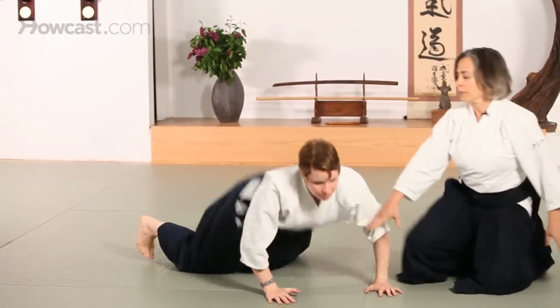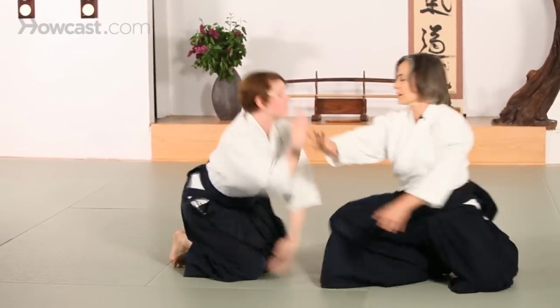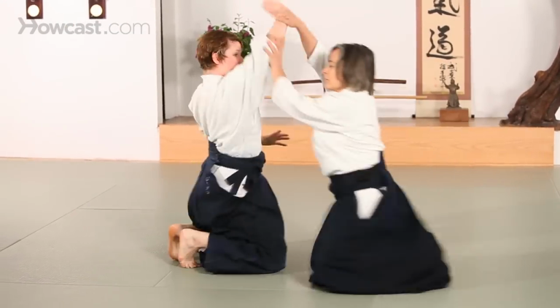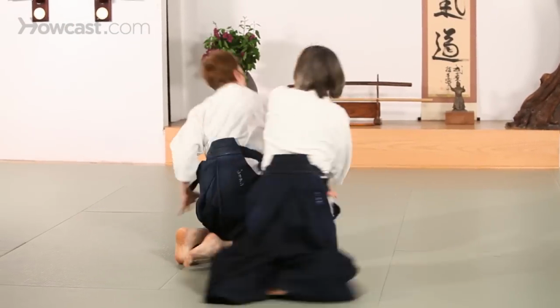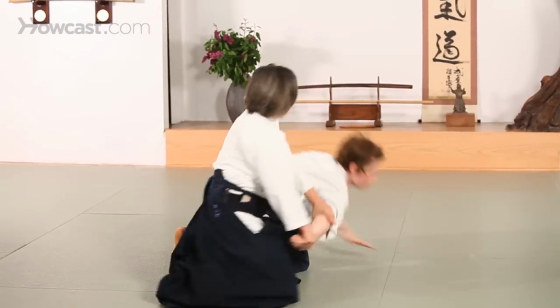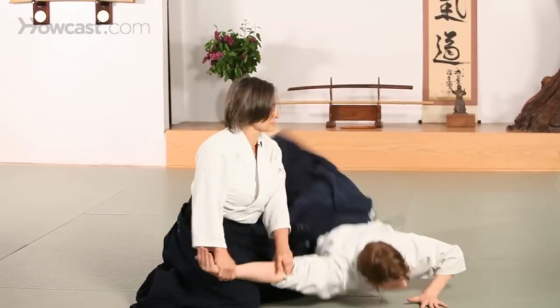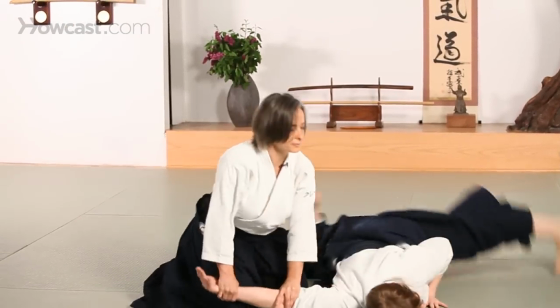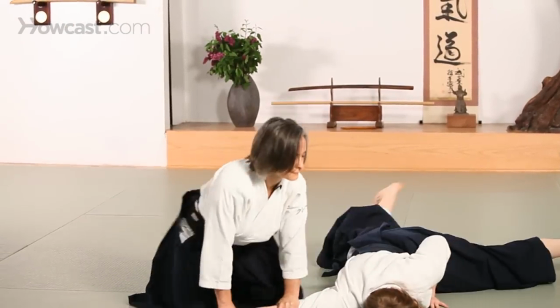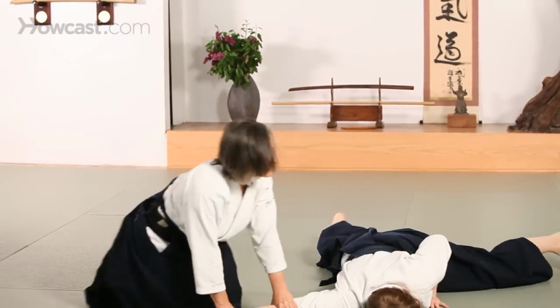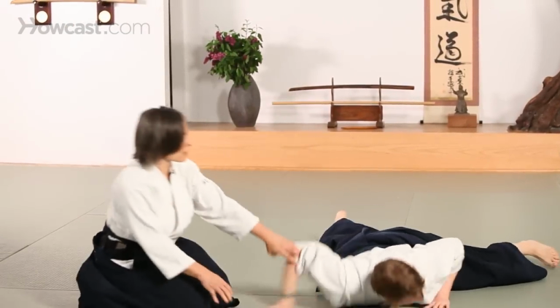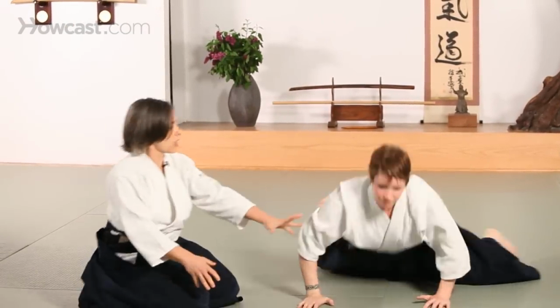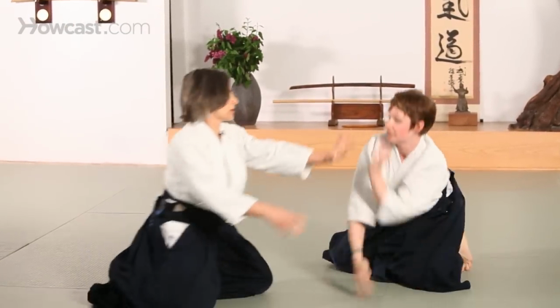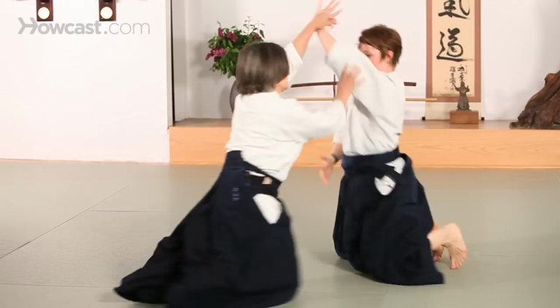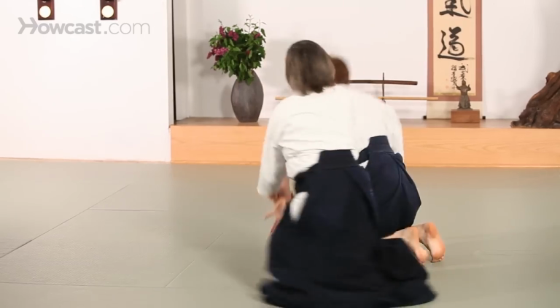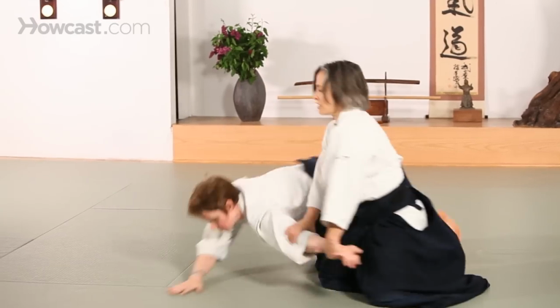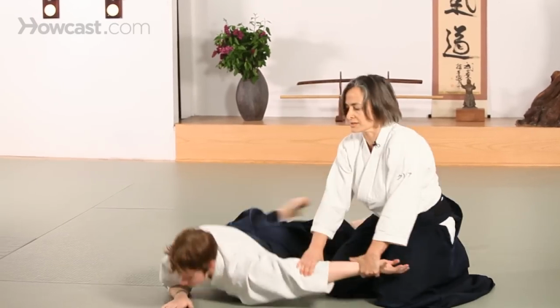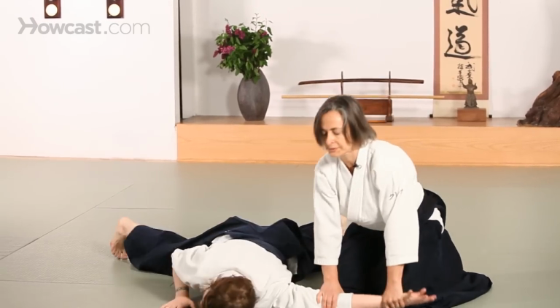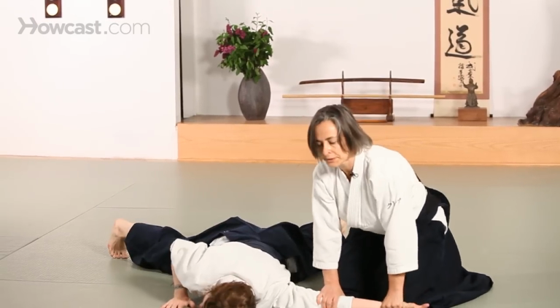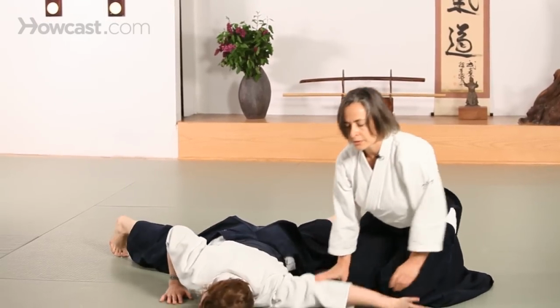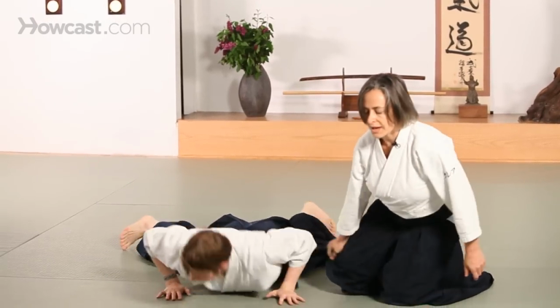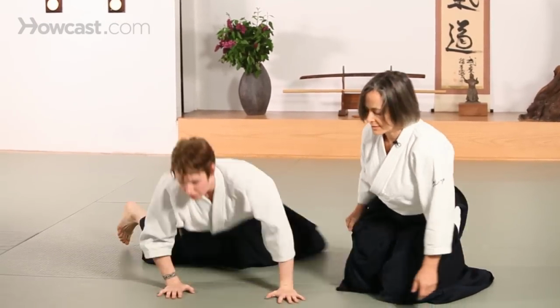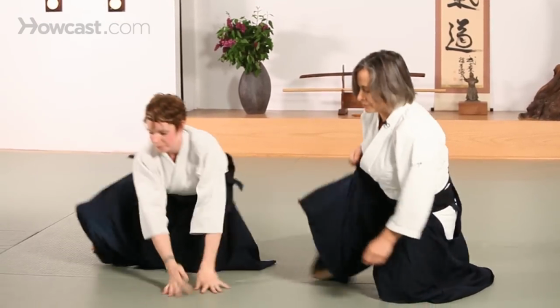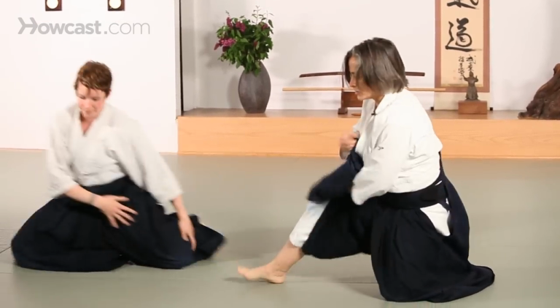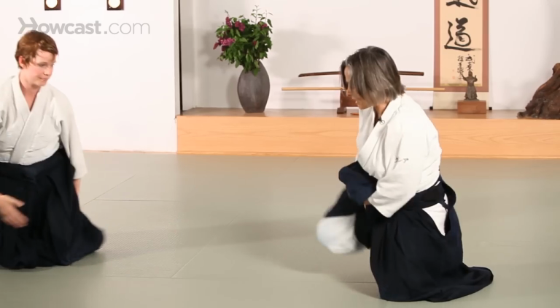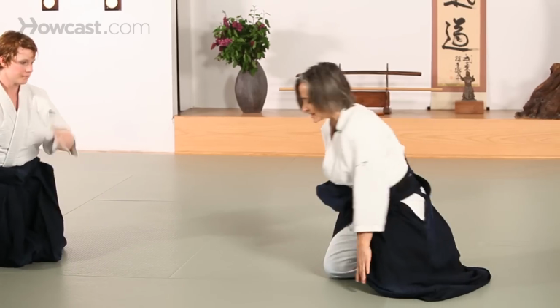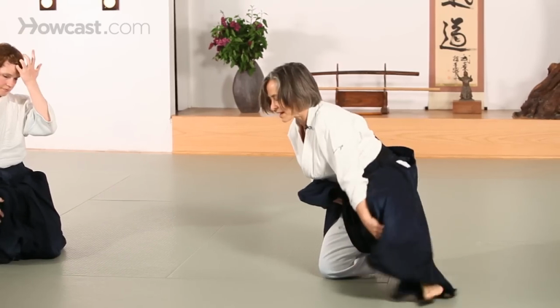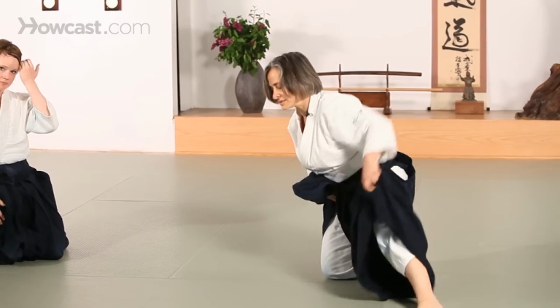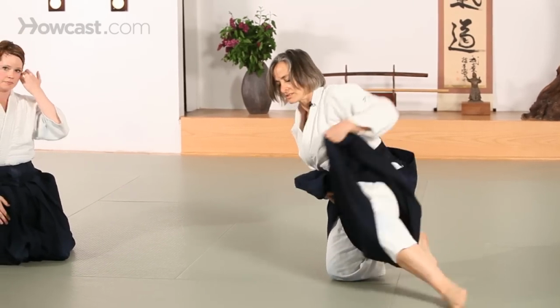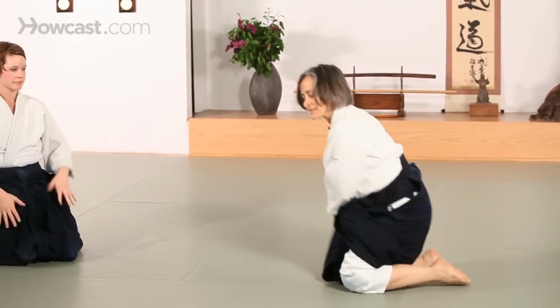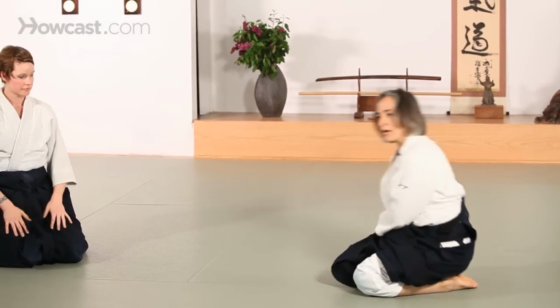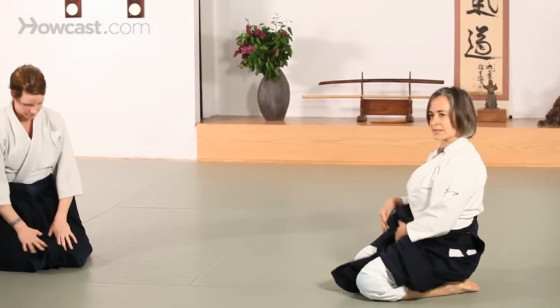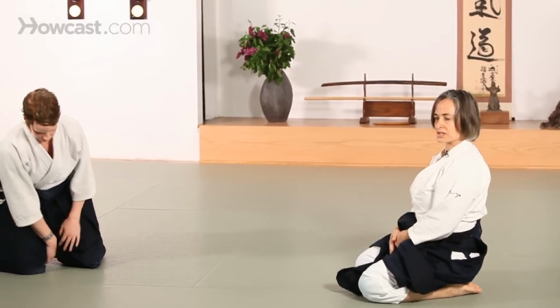So I will show you how you walk in suori waza. You start out in seiza. This is called seiza, our basic position.